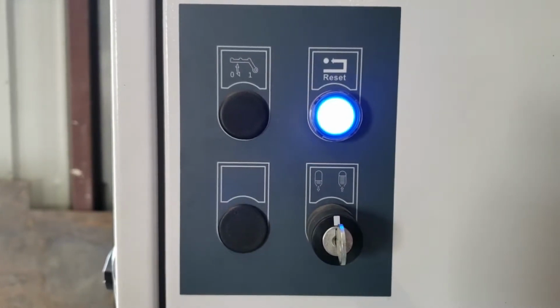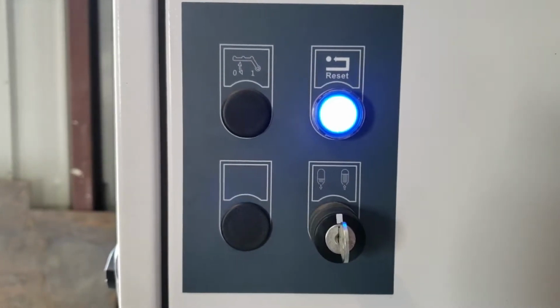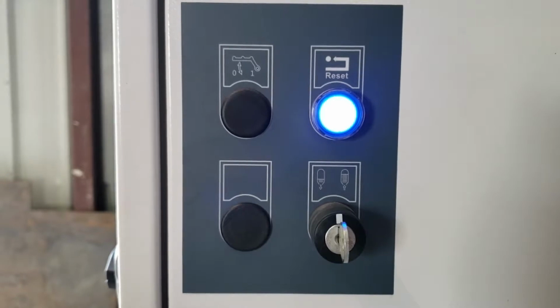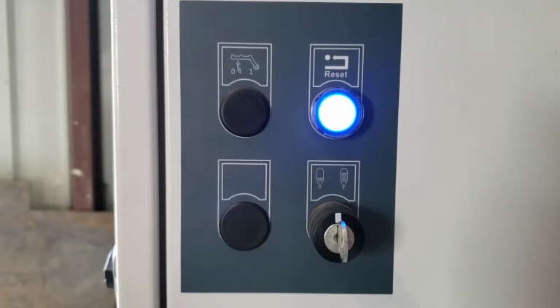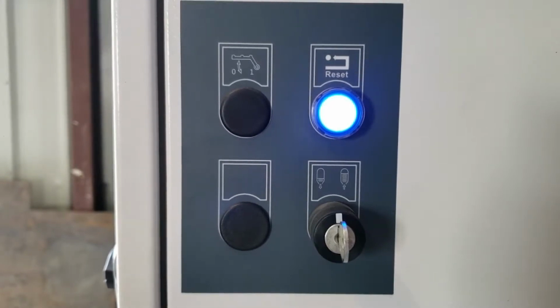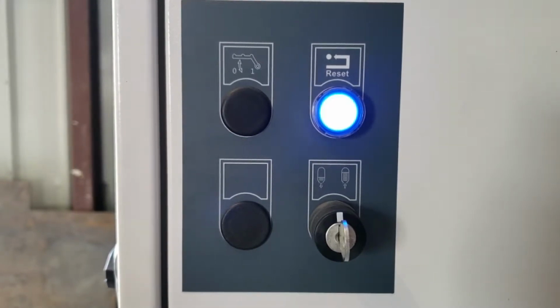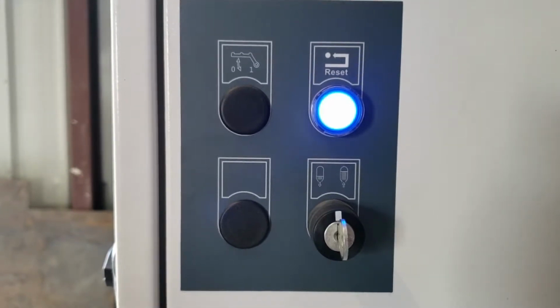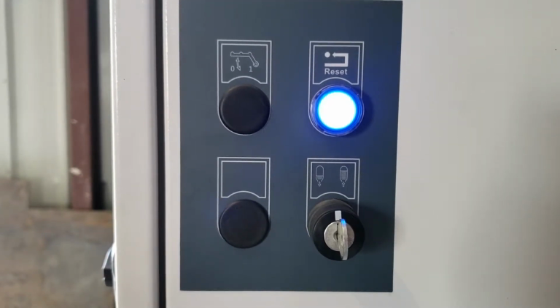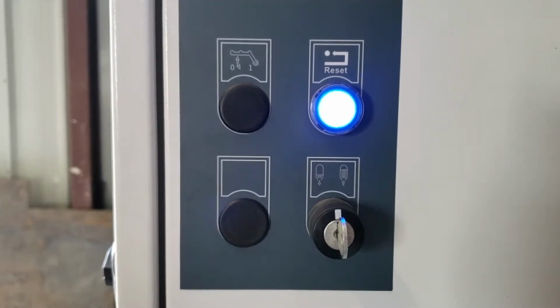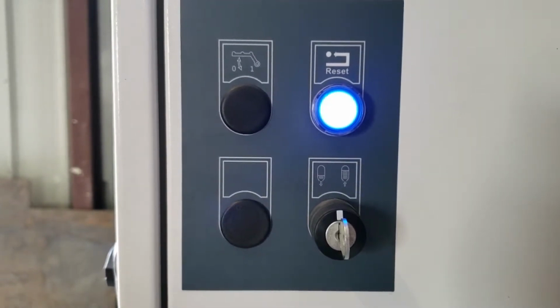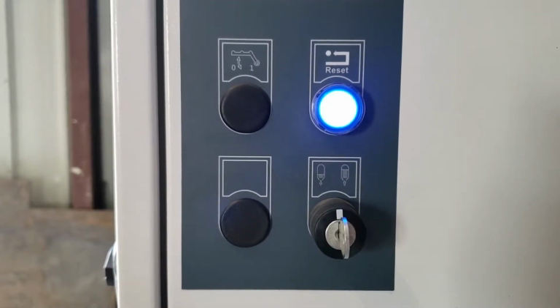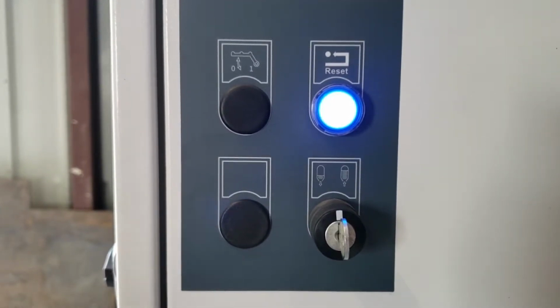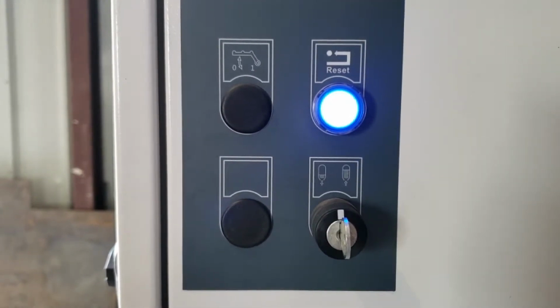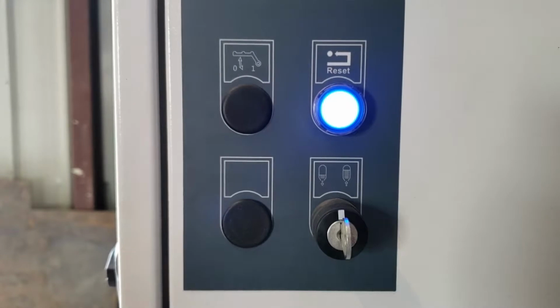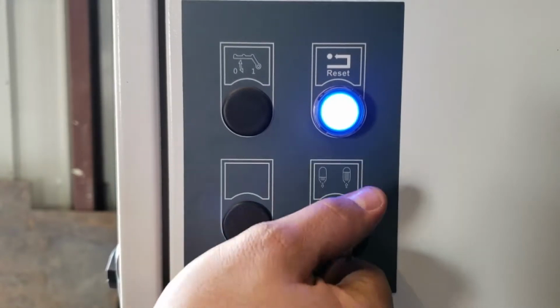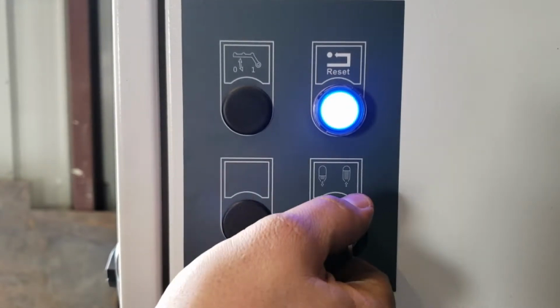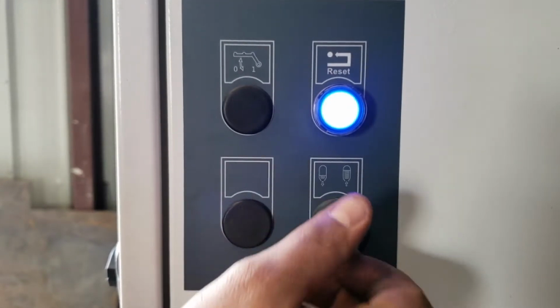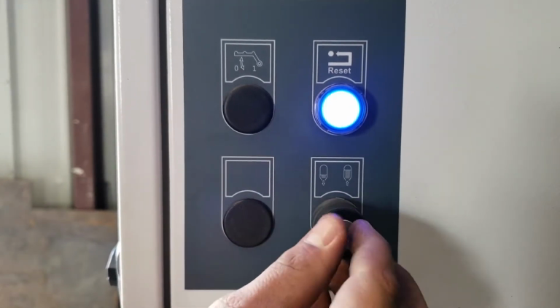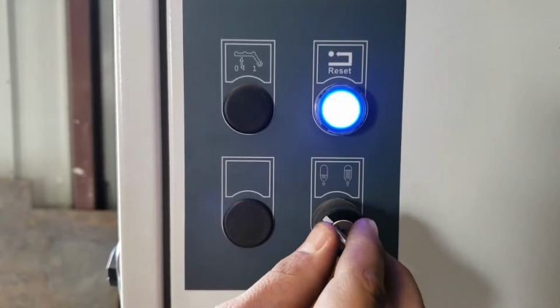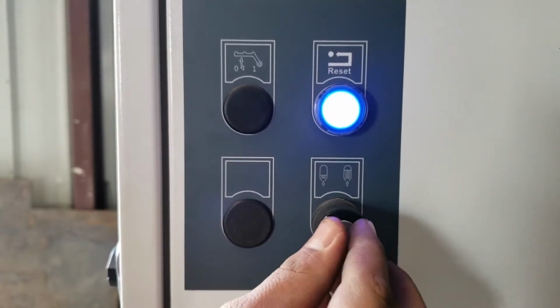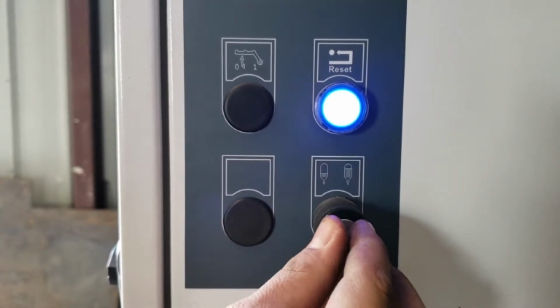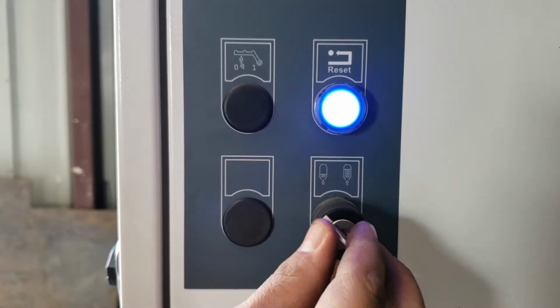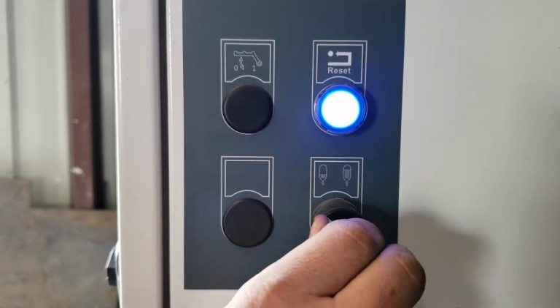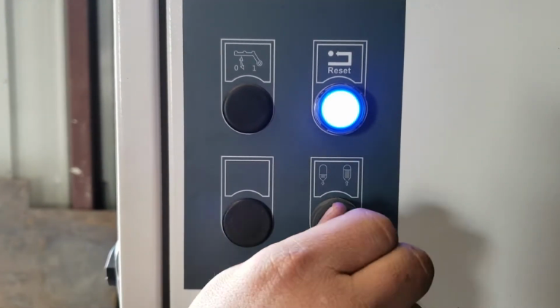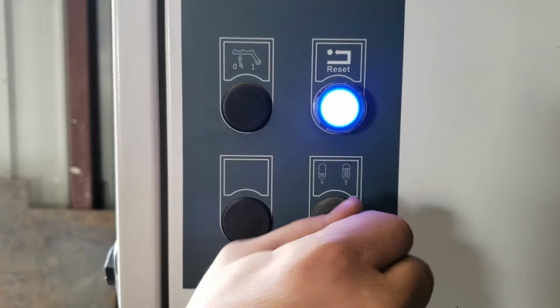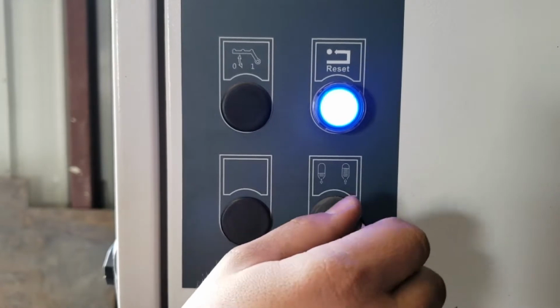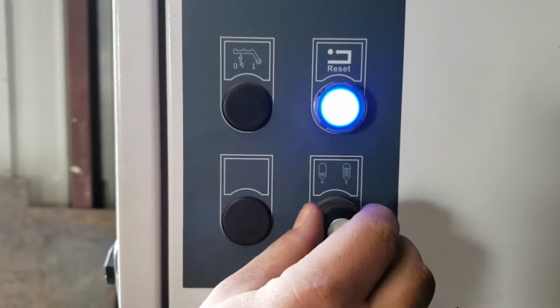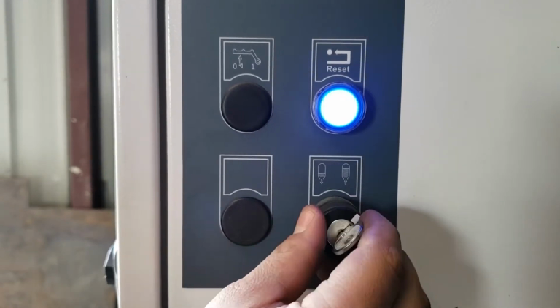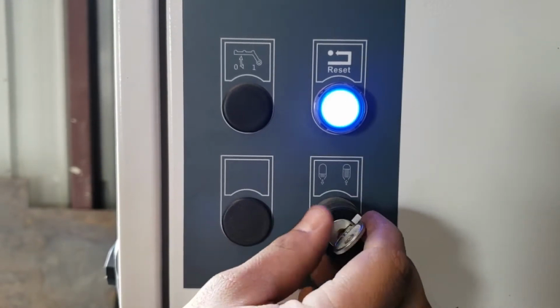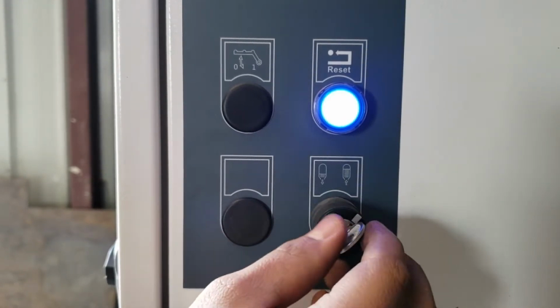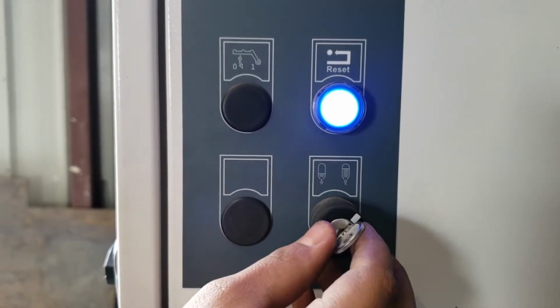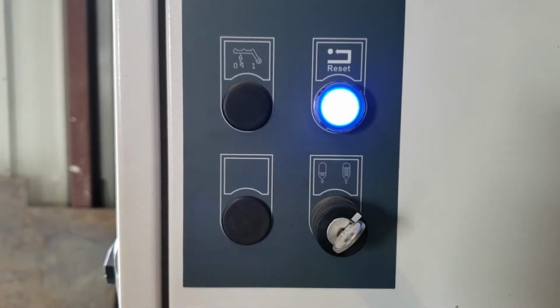First thing you're going to do is come to your electrical cabinet to your nitrogen accumulator switch. If you turn it to the left, that's going to release pressure. If you turn it to the right, that's going to add pressure, which is what we're going to do right now.